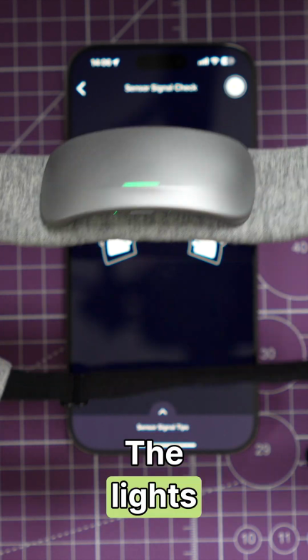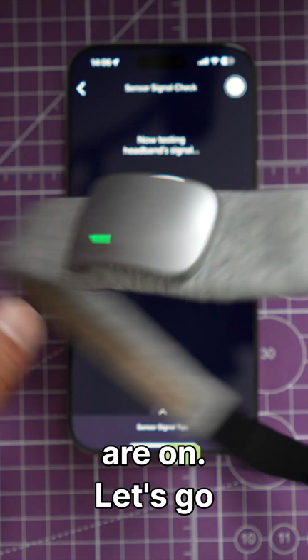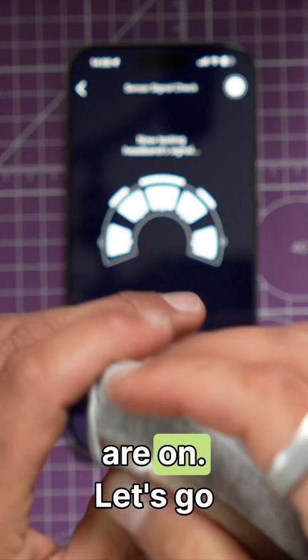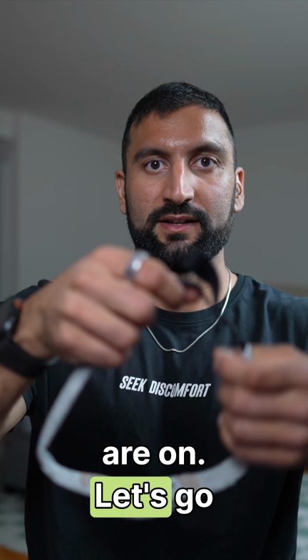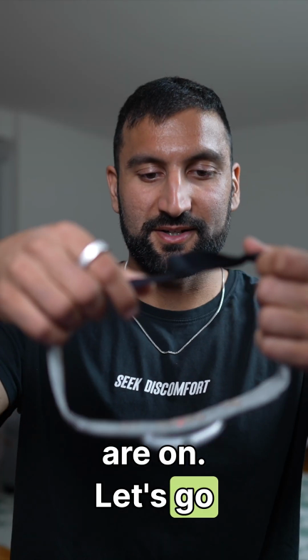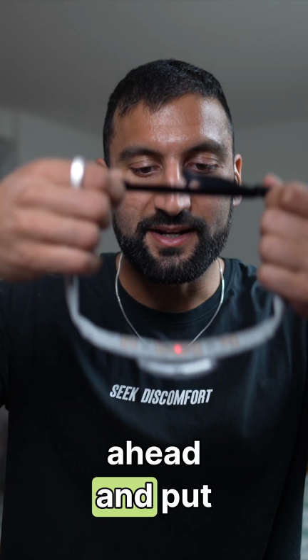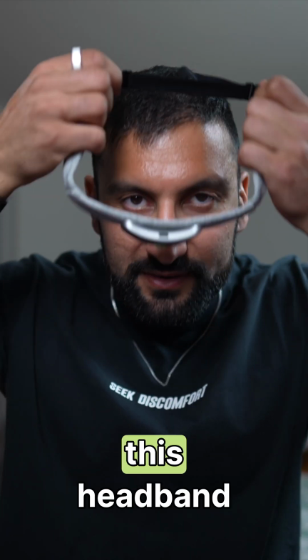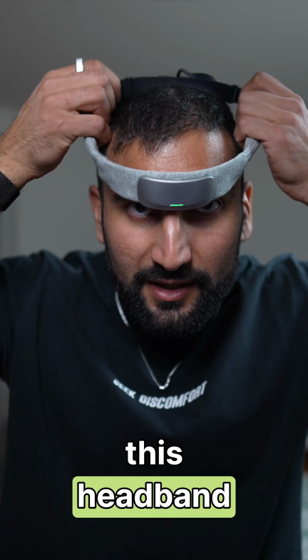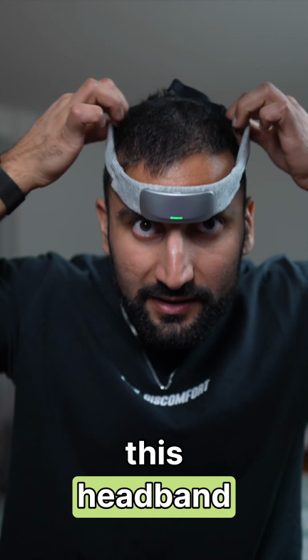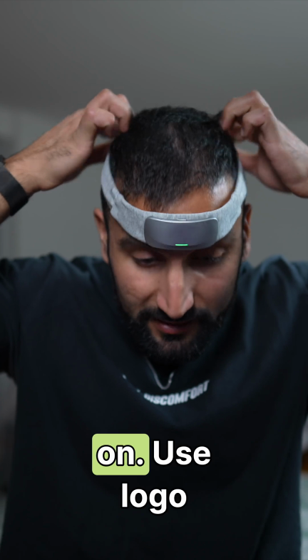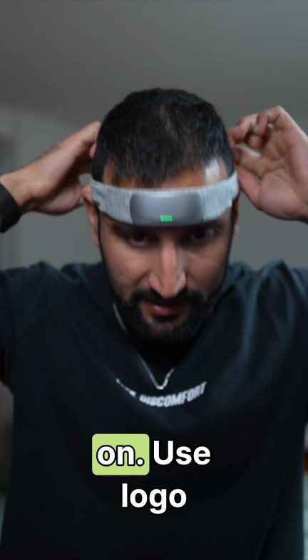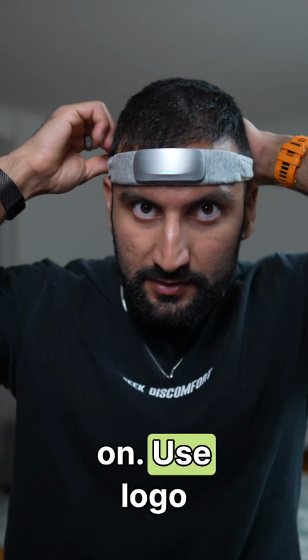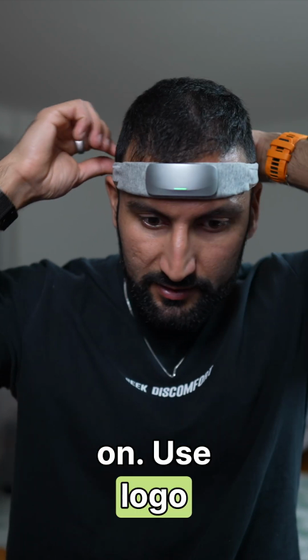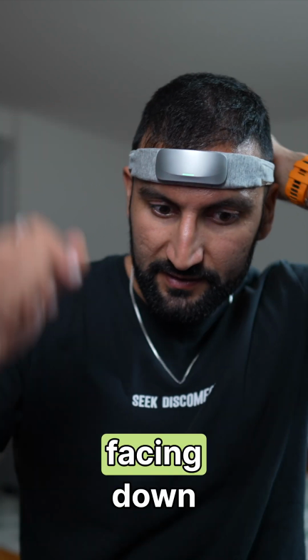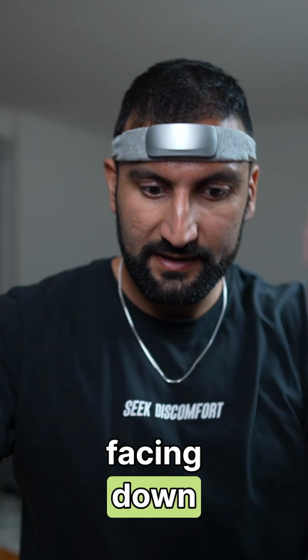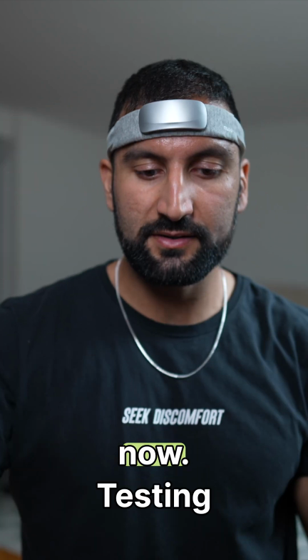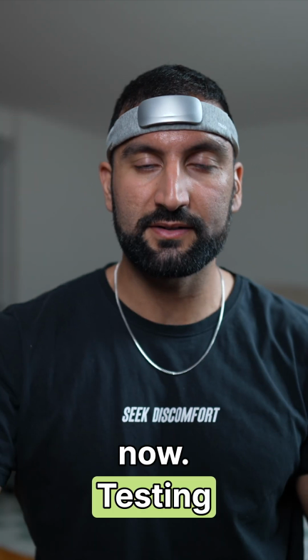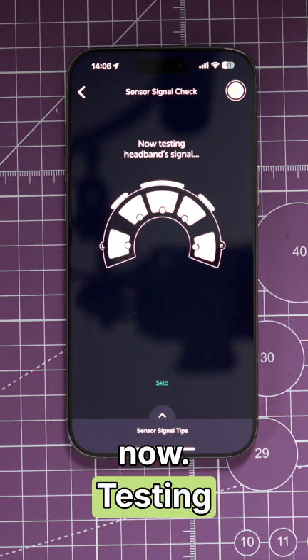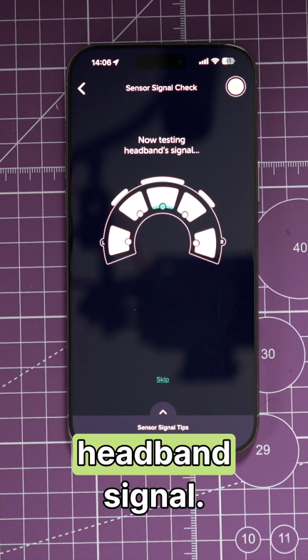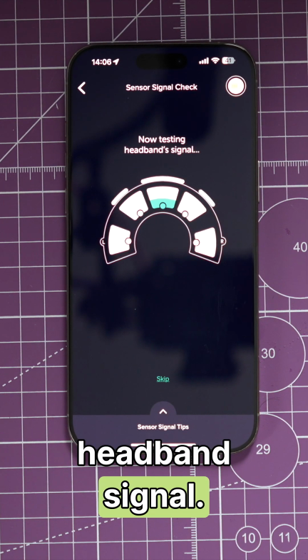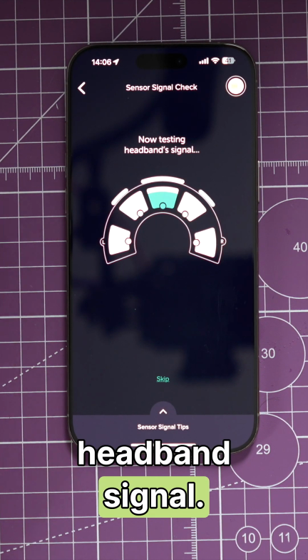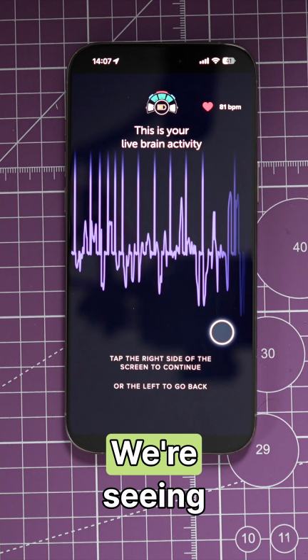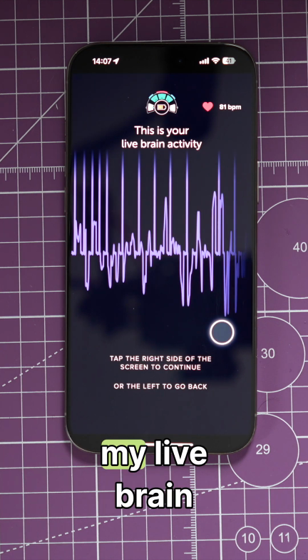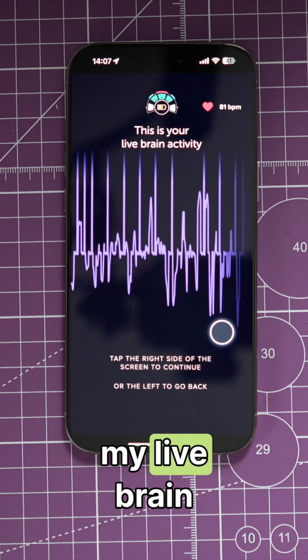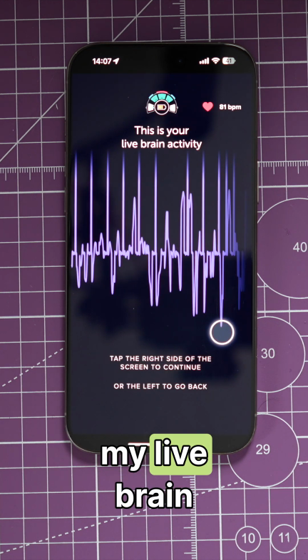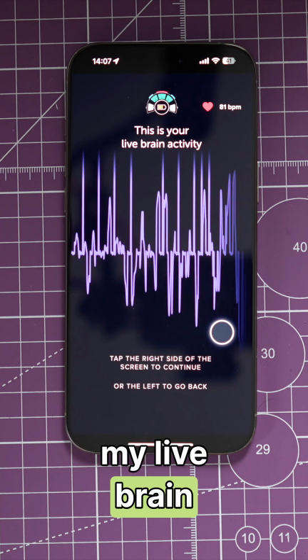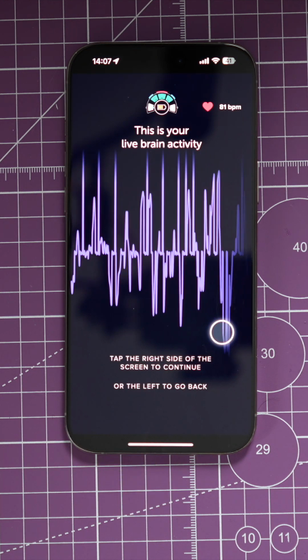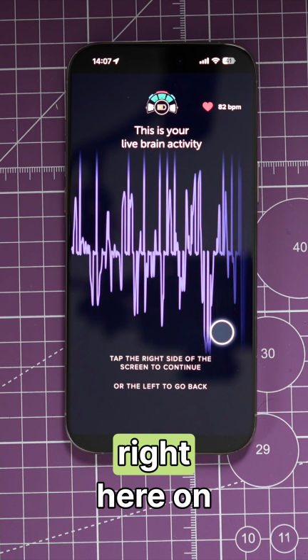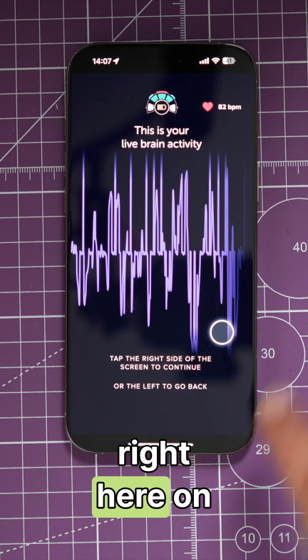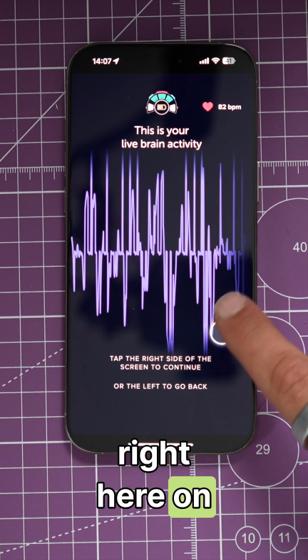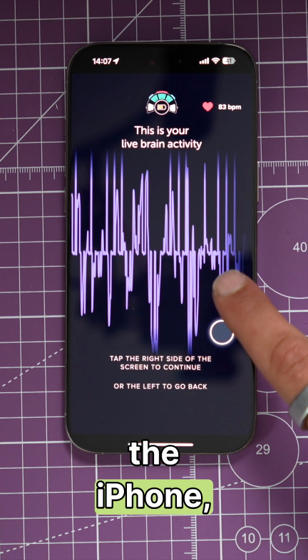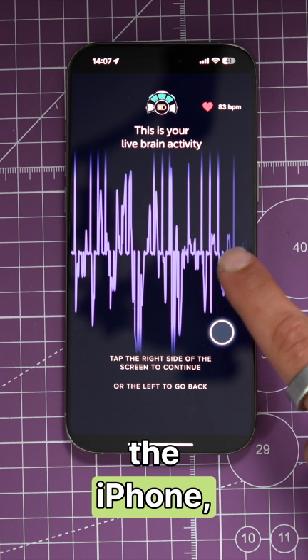The lights are on. Let's go ahead and put this headband on — Muse logo facing down. Now testing the headband signal. You're seeing my live brain activity right here on the iPhone.